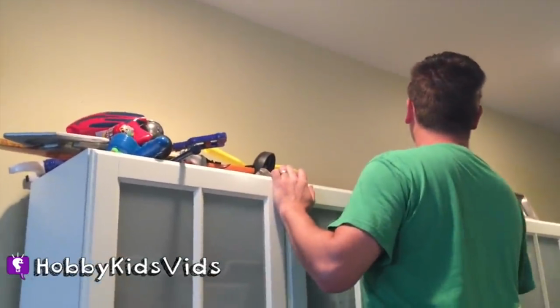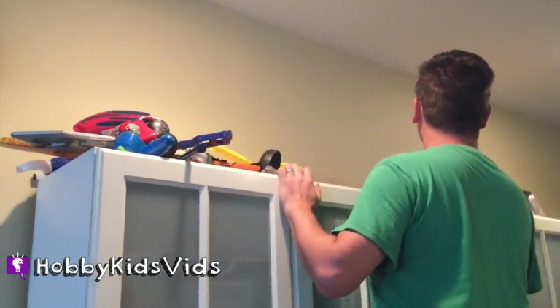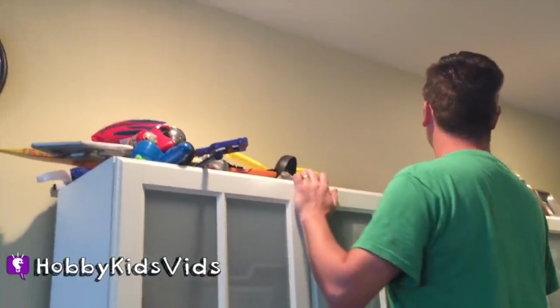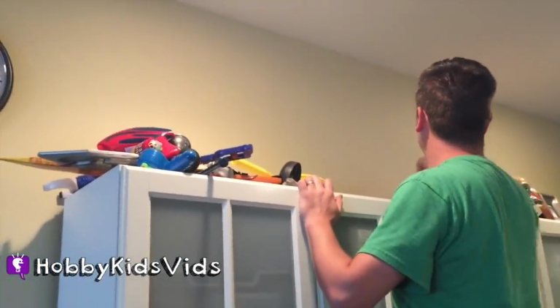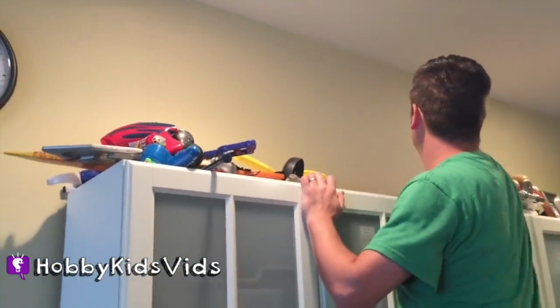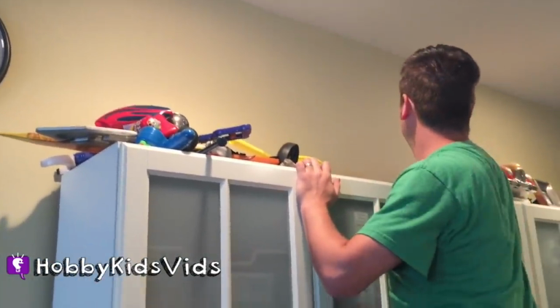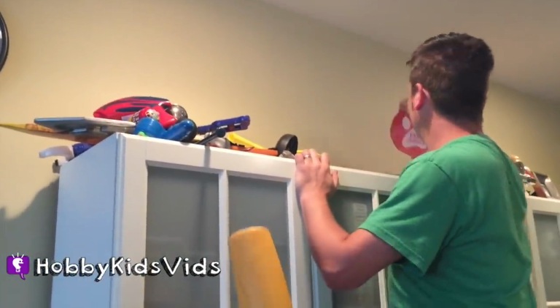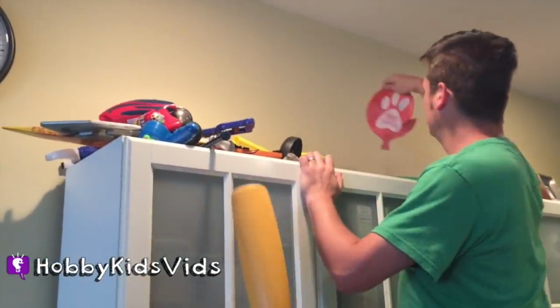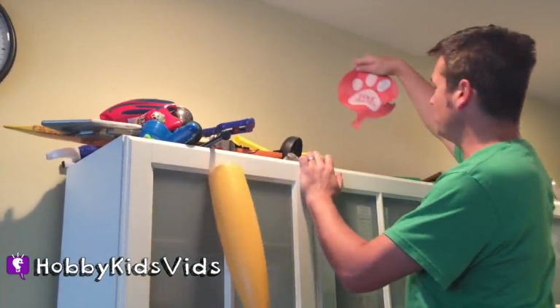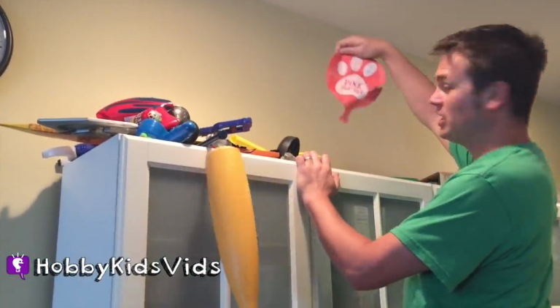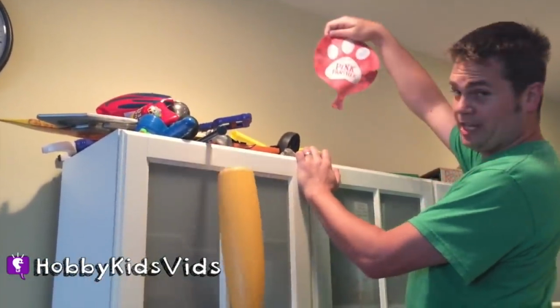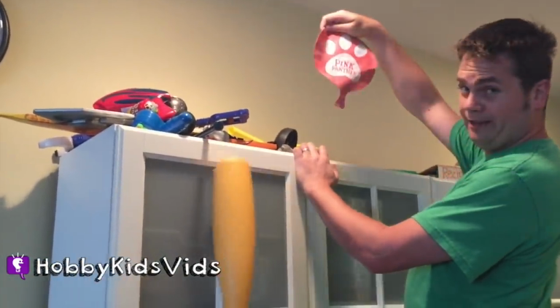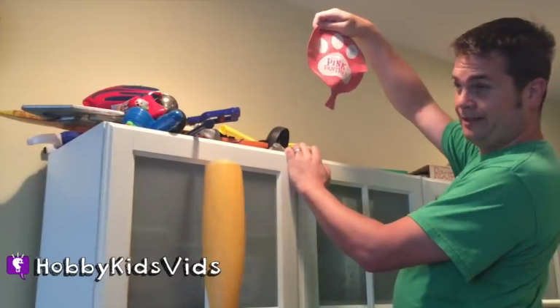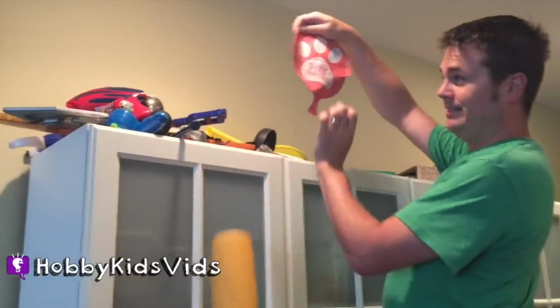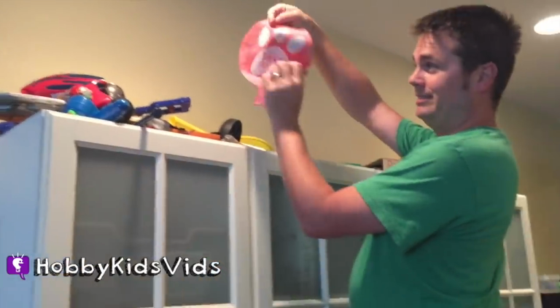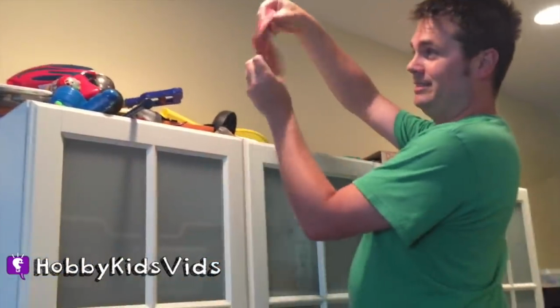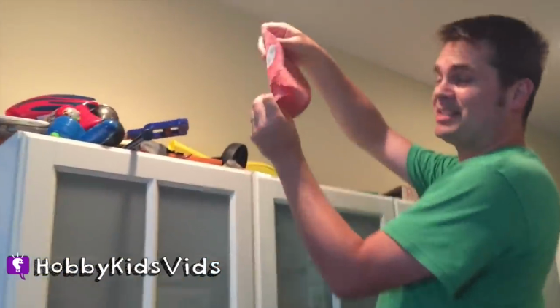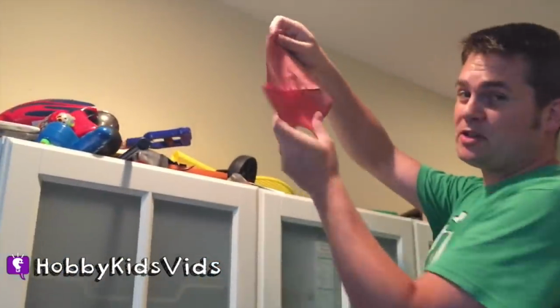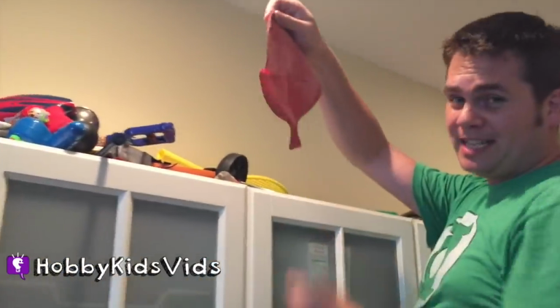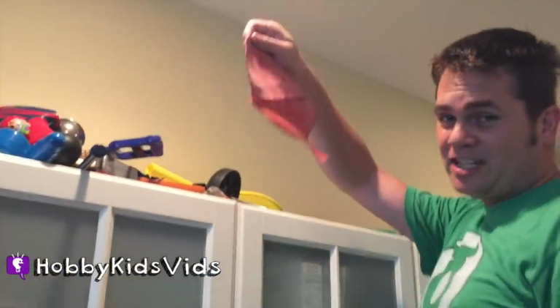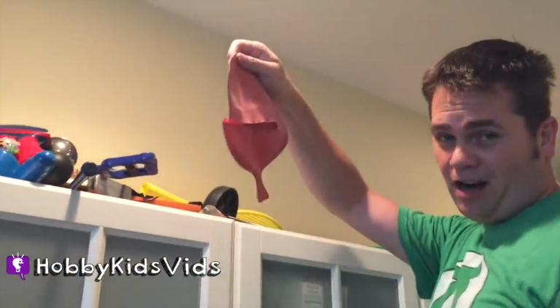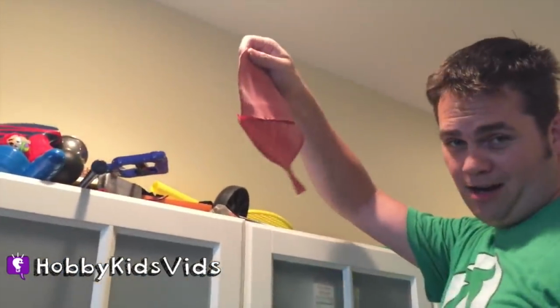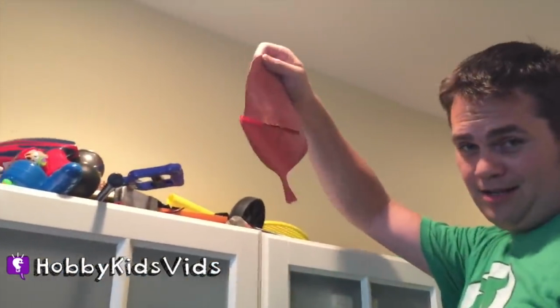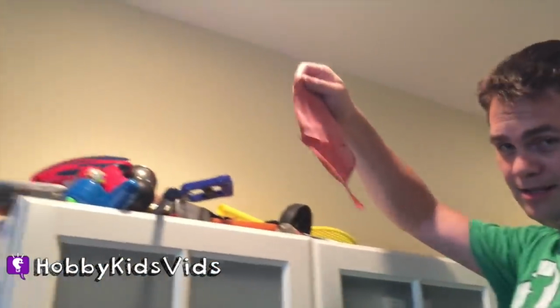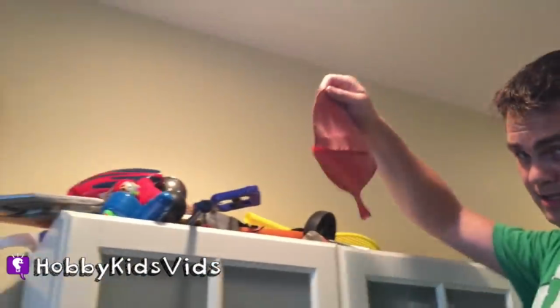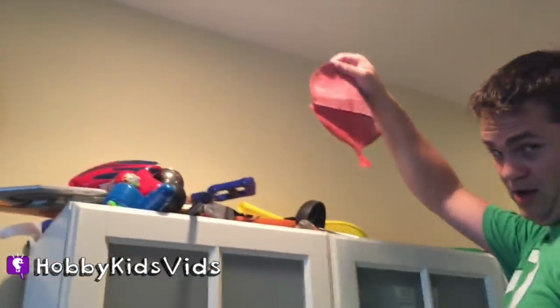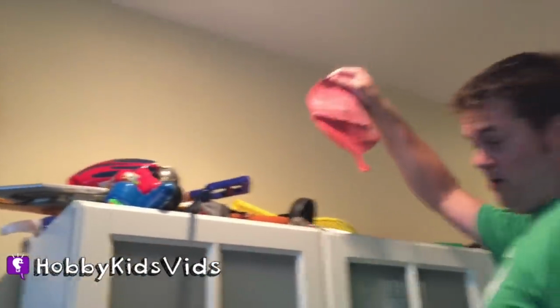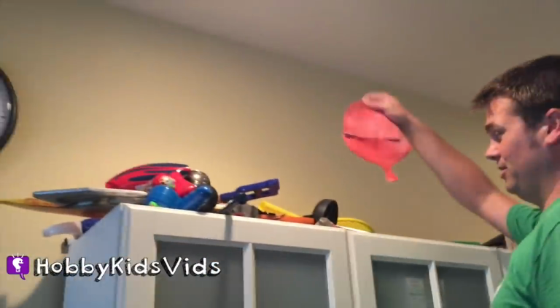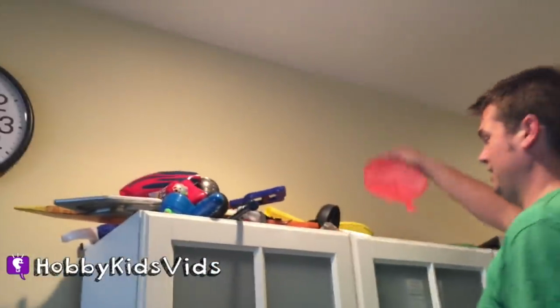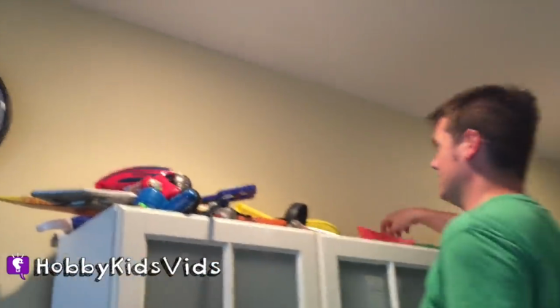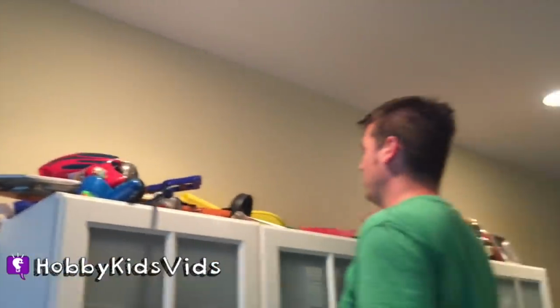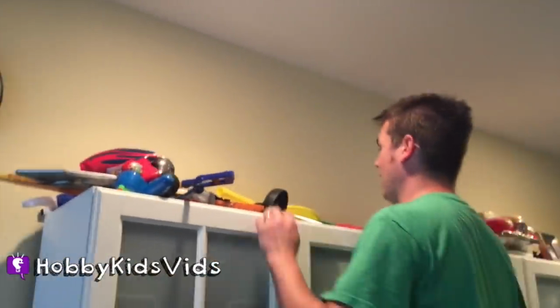I tell you, kids can turn anything into a weapon. That's broke! Yes, but they're using it like a ninja star. It's up here.